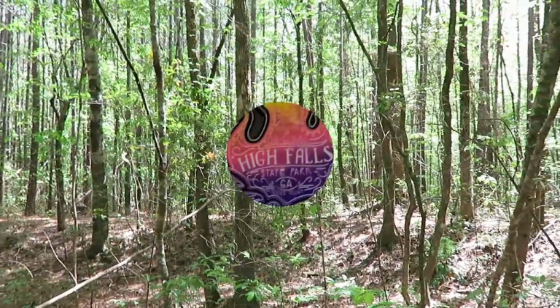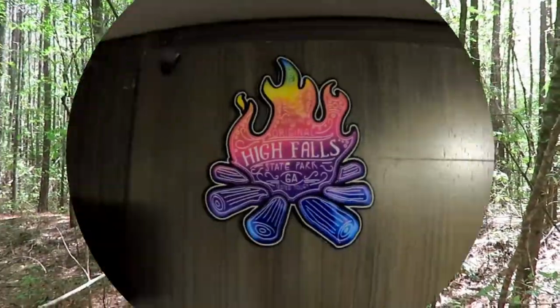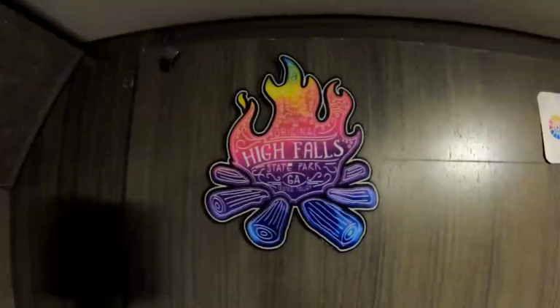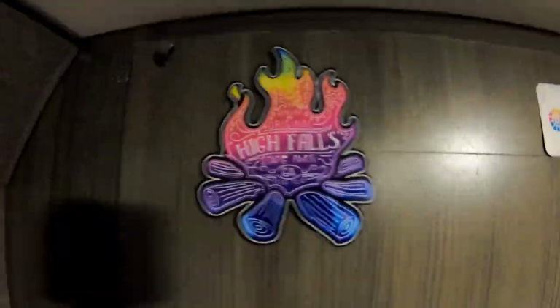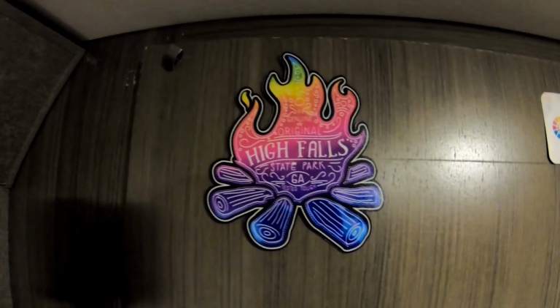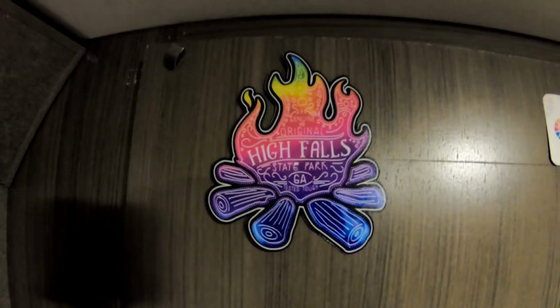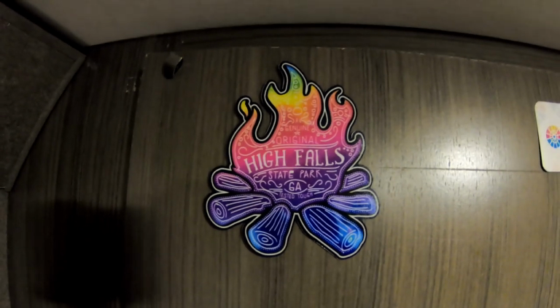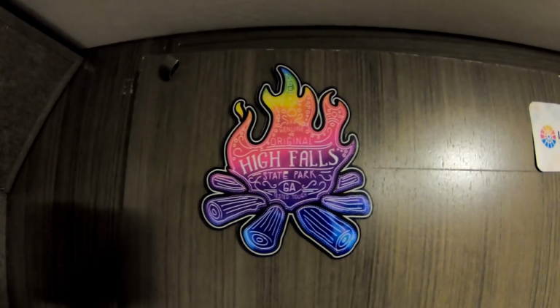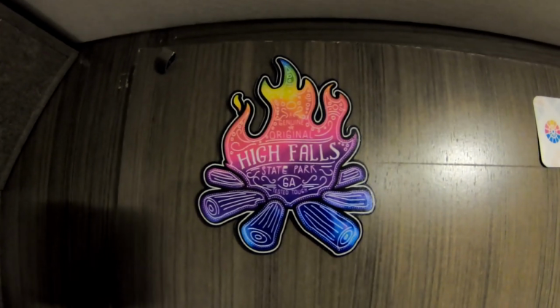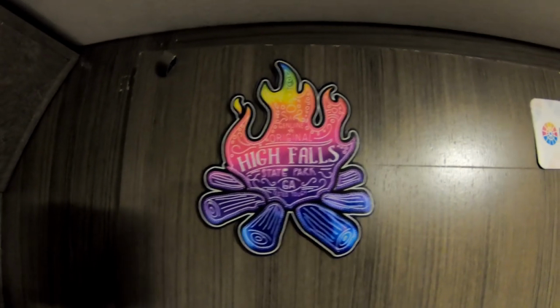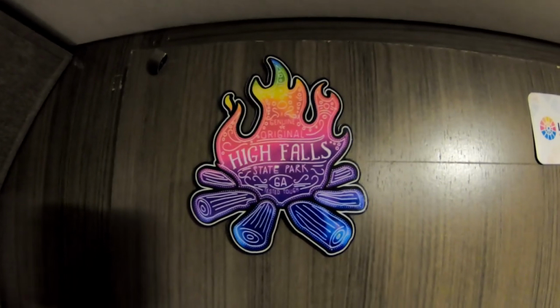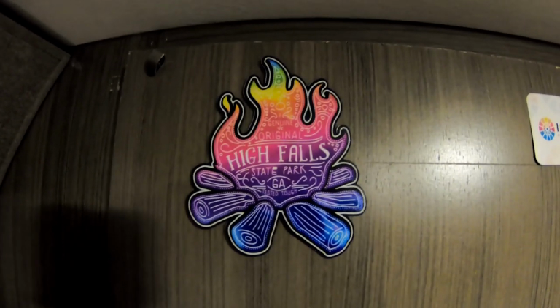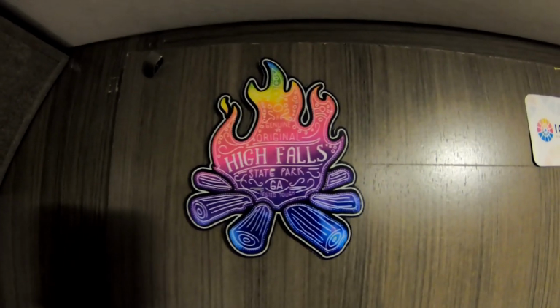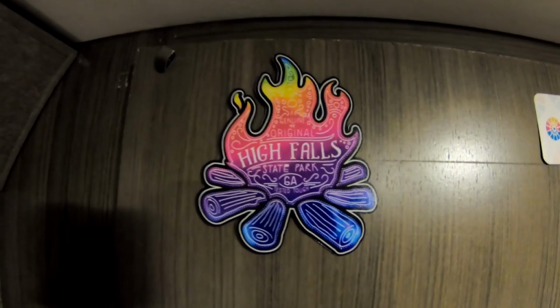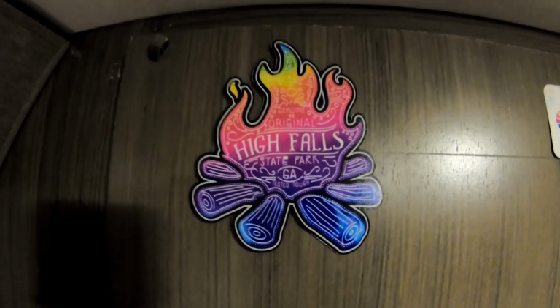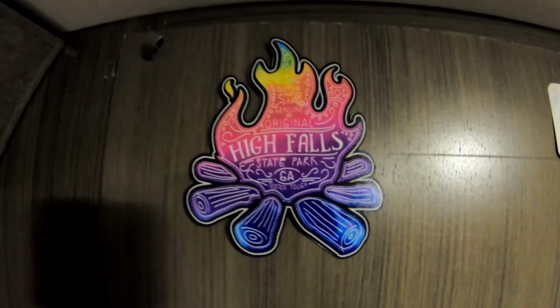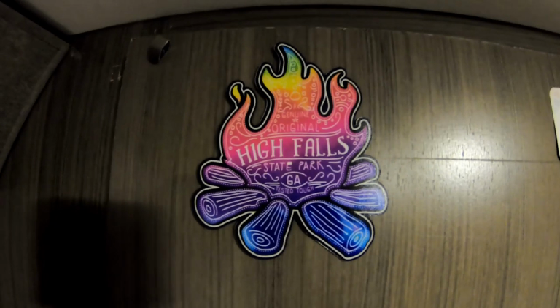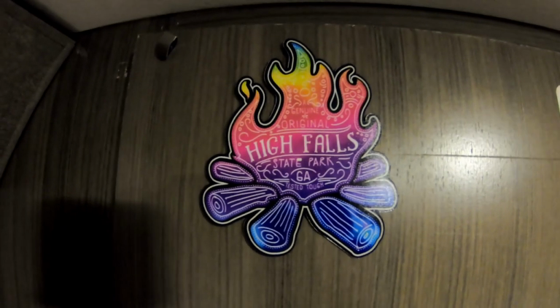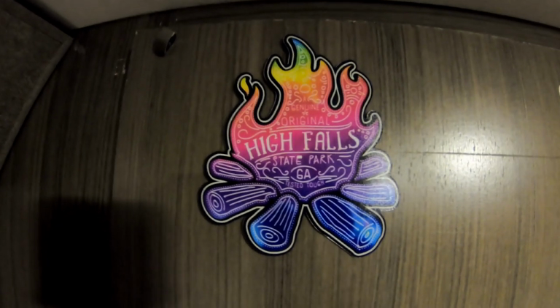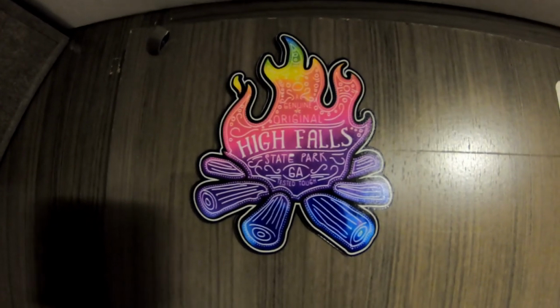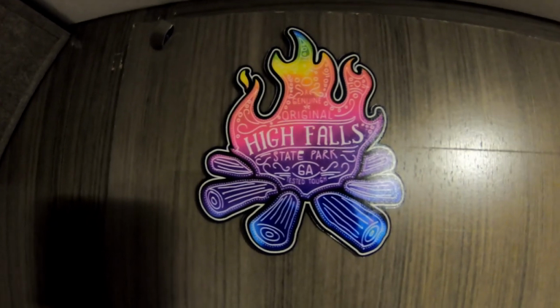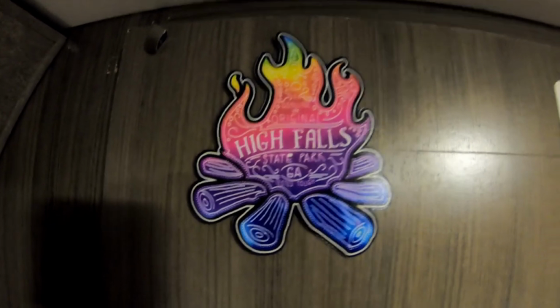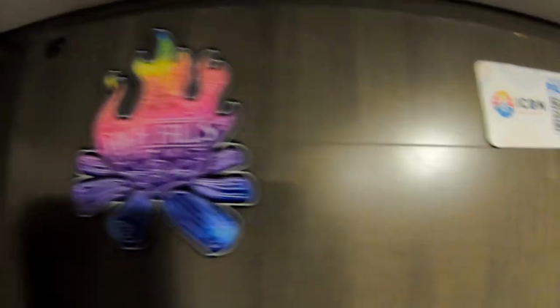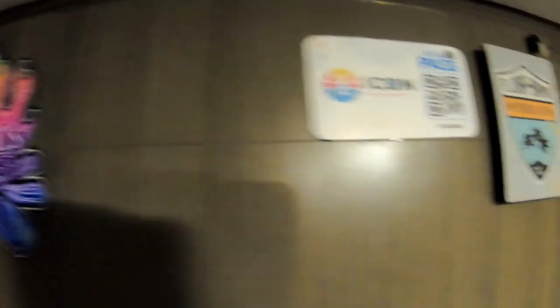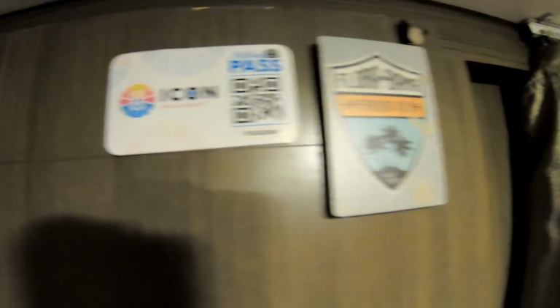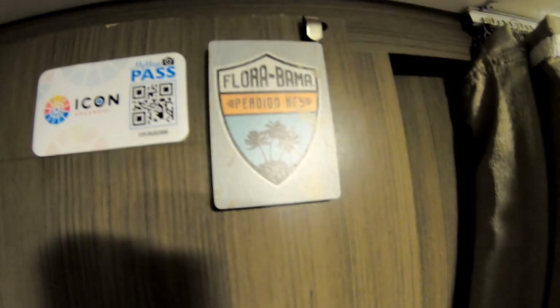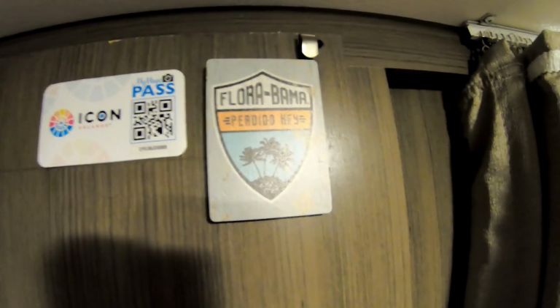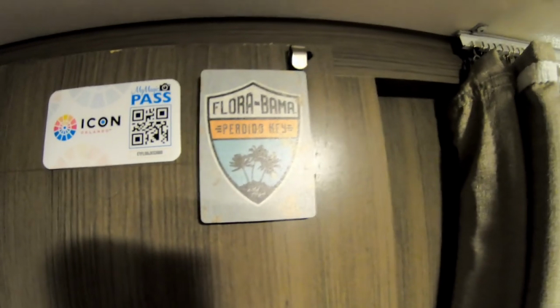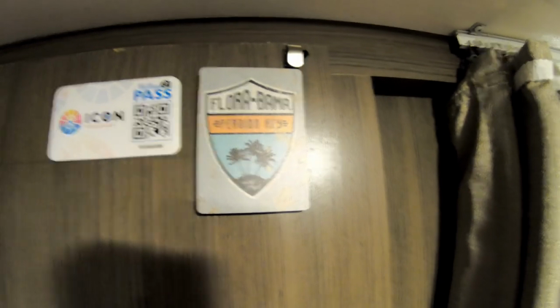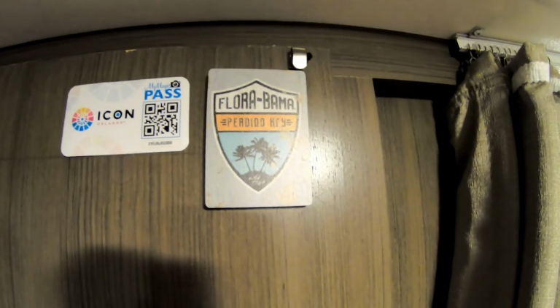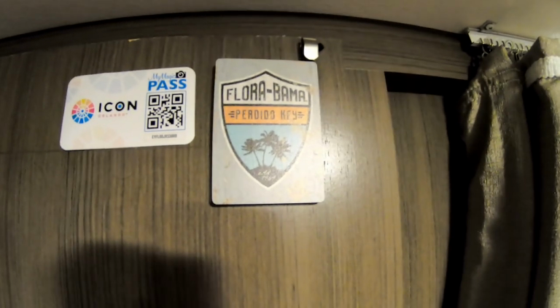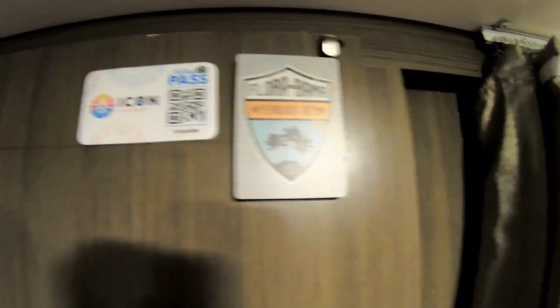I just put up our High Falls State Park magnet with a command strip, because we really don't have anywhere that magnets stick. So we got our Florida-Bama one from our last trip.